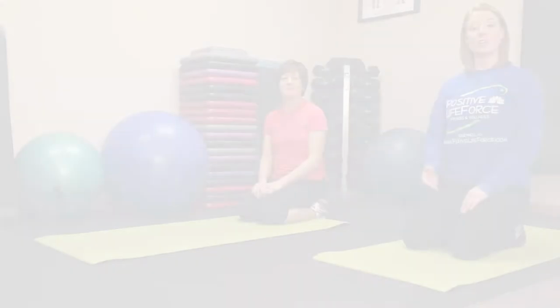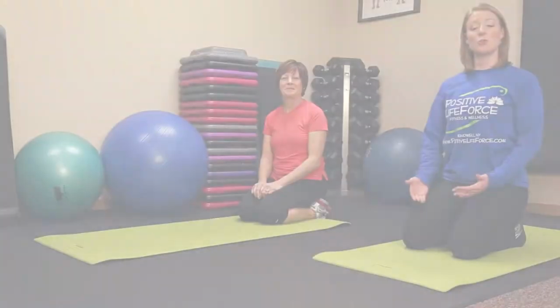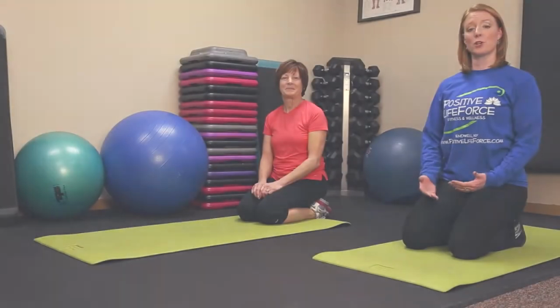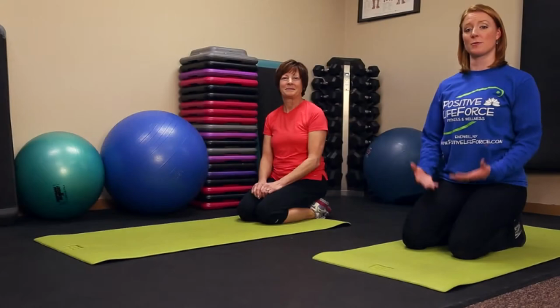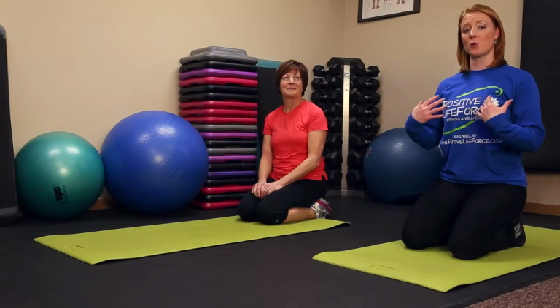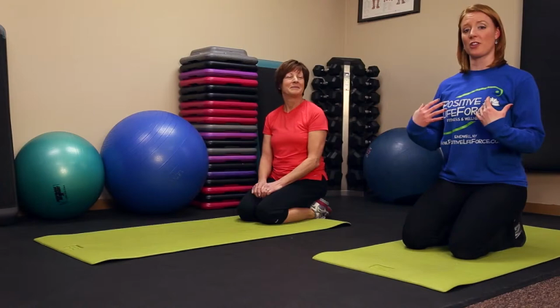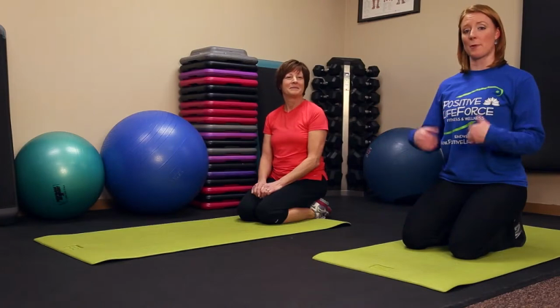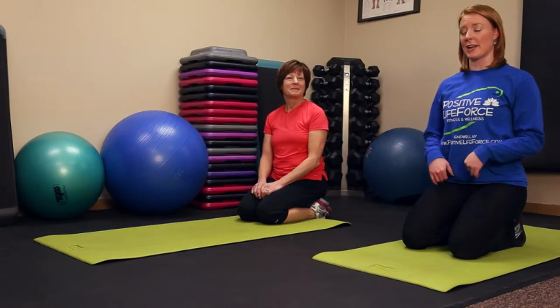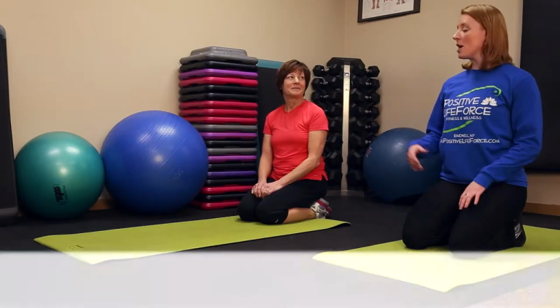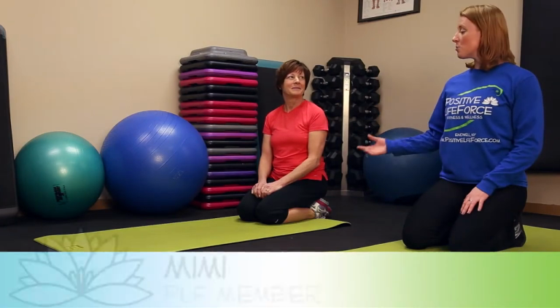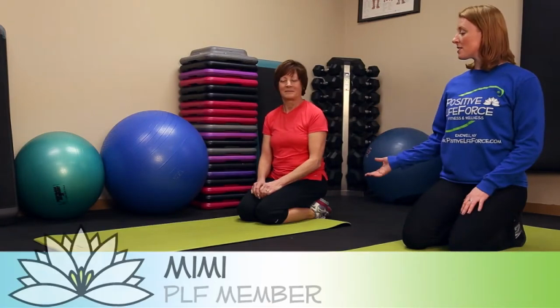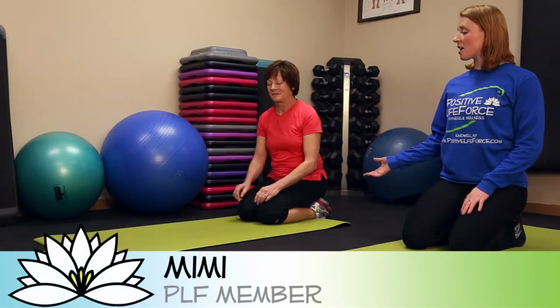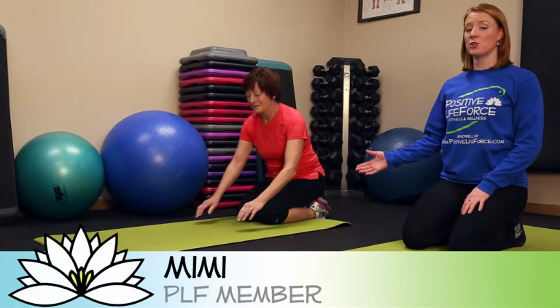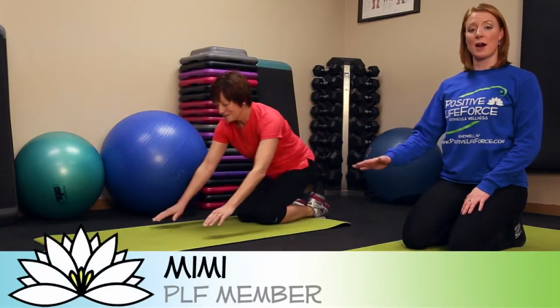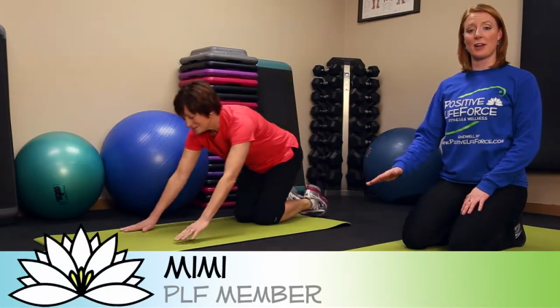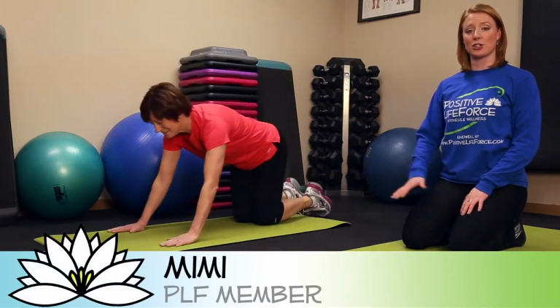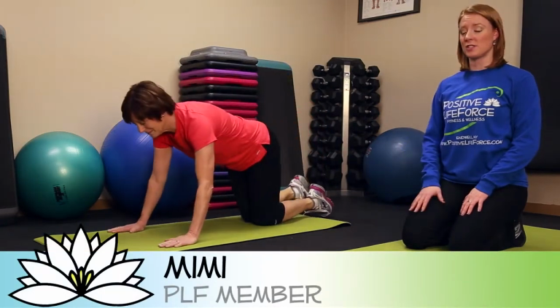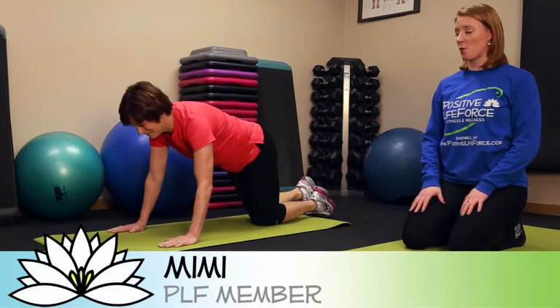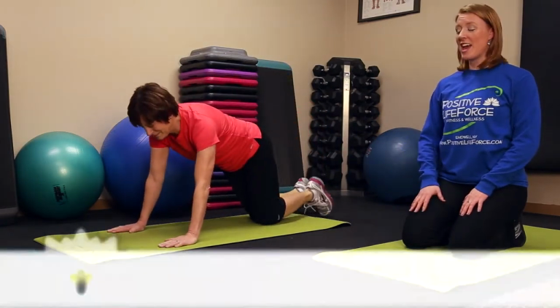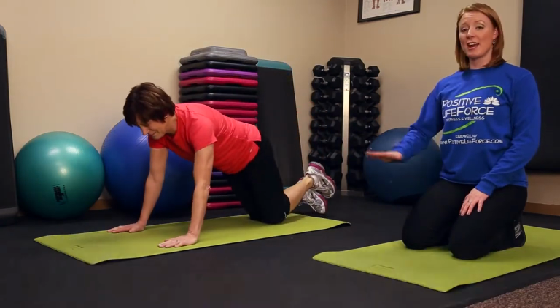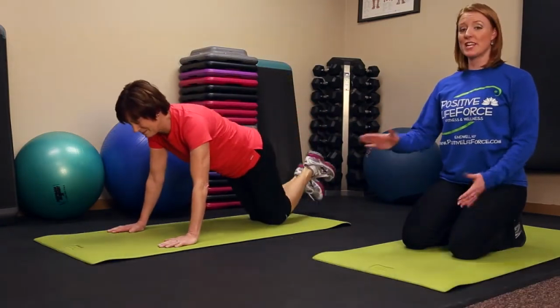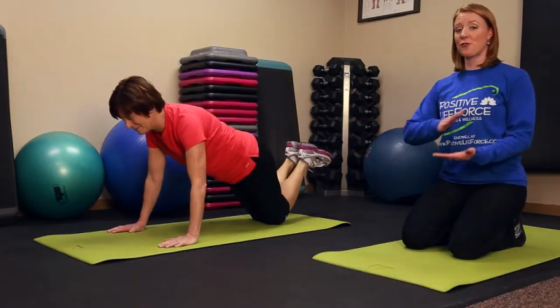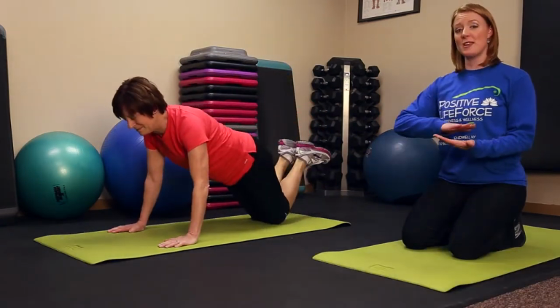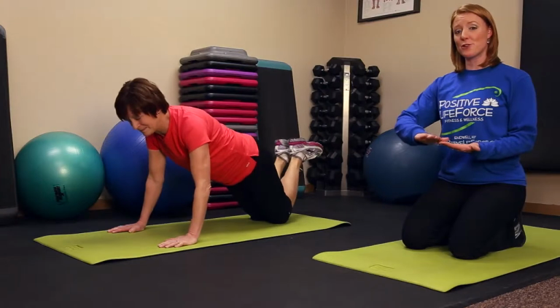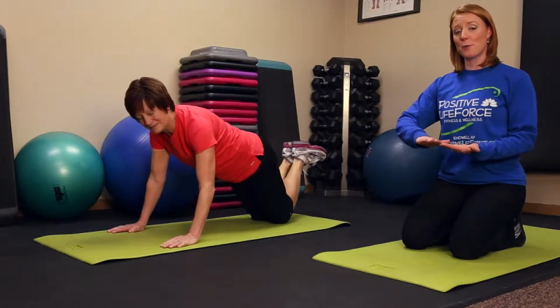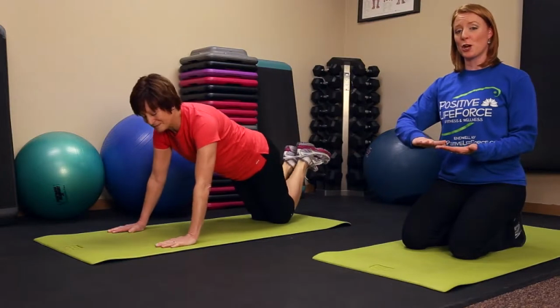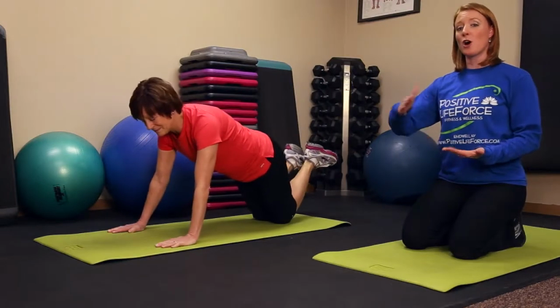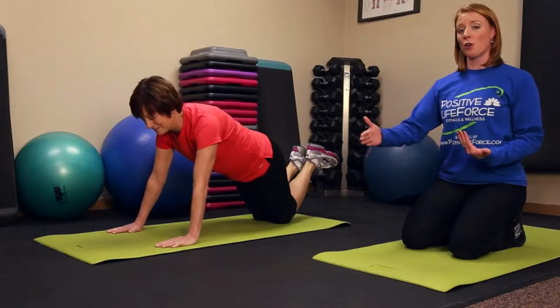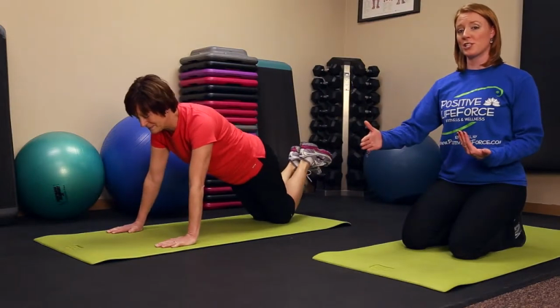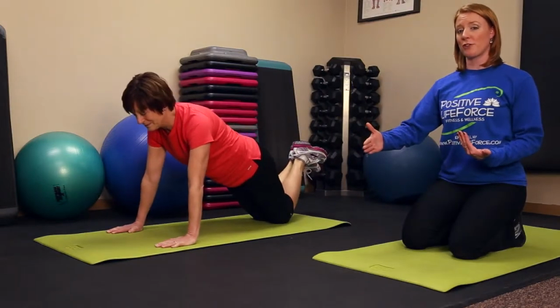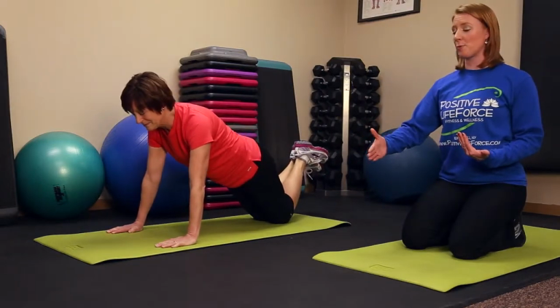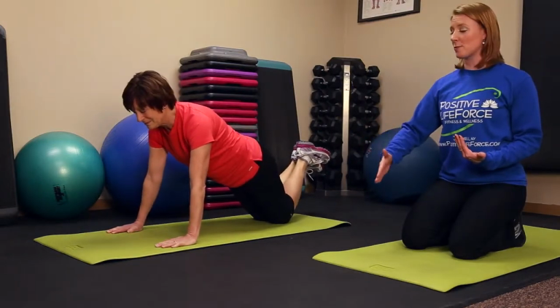We're gonna do a push-up to start, to work the upper body. So Mimi's gonna come into a modified push-up to start with, and I'm gonna take you from never doing a push-up all the way to doing a full push-up.